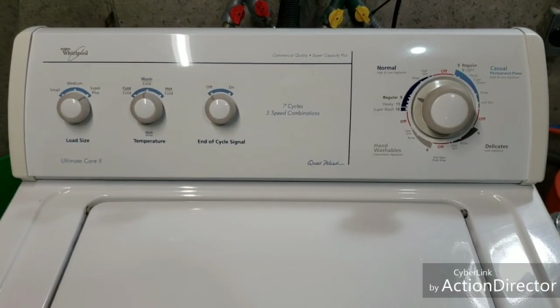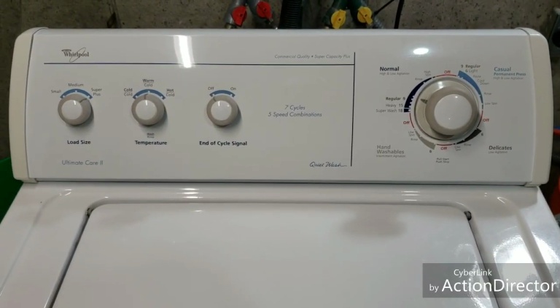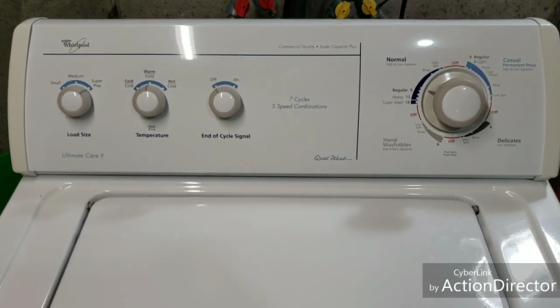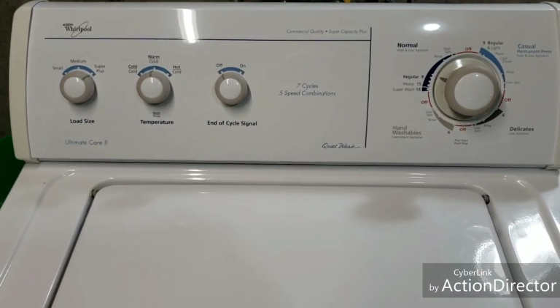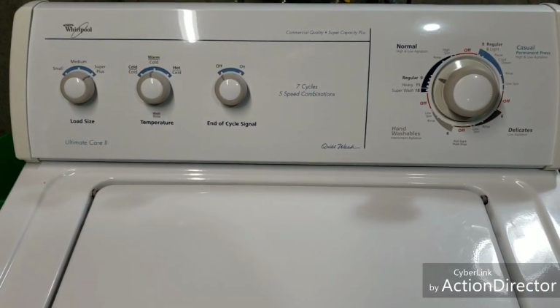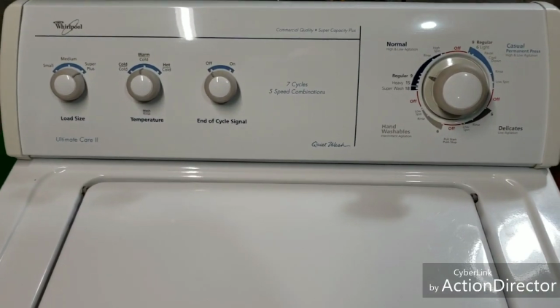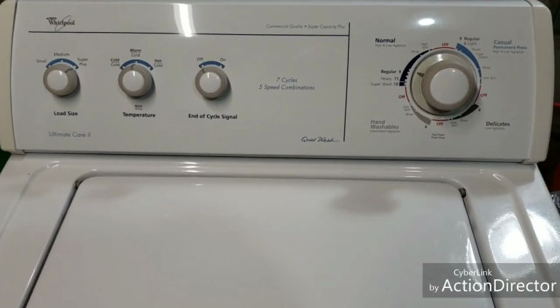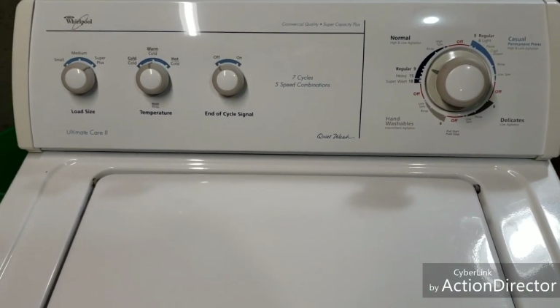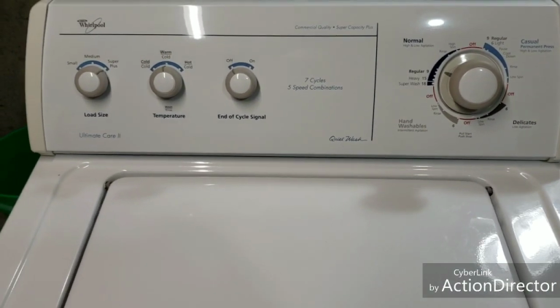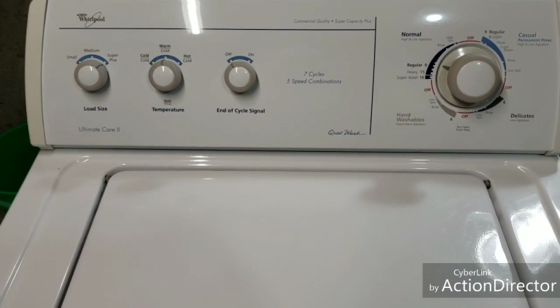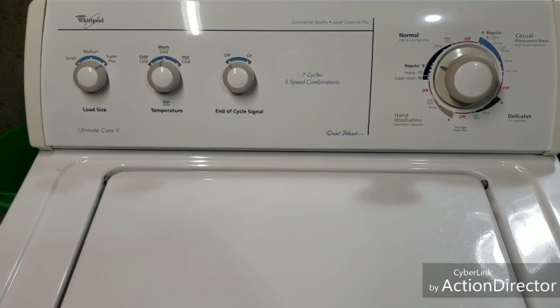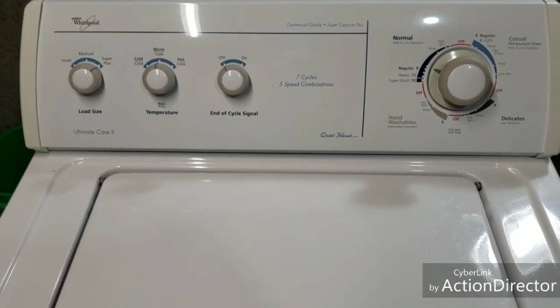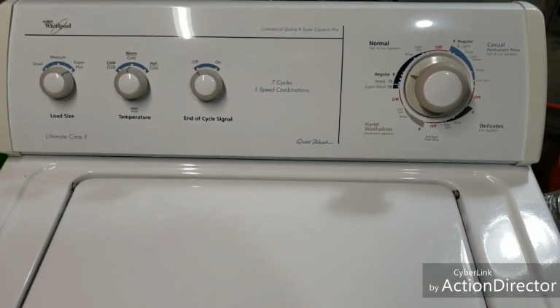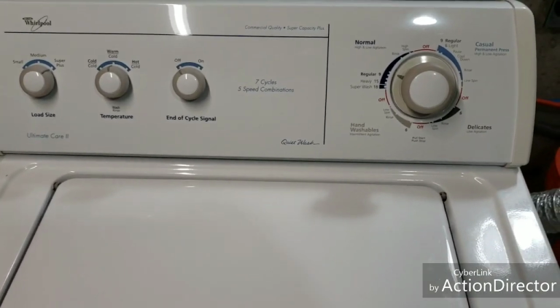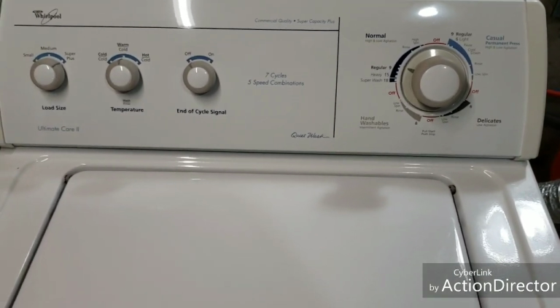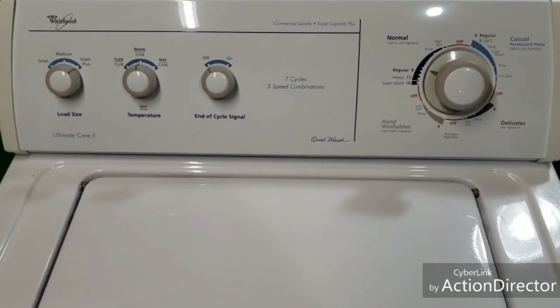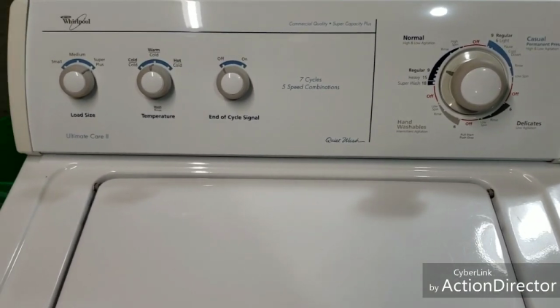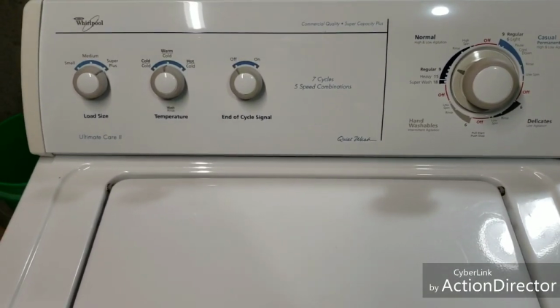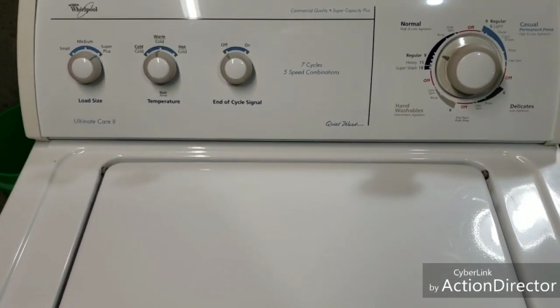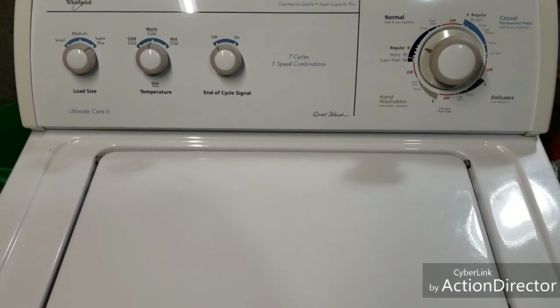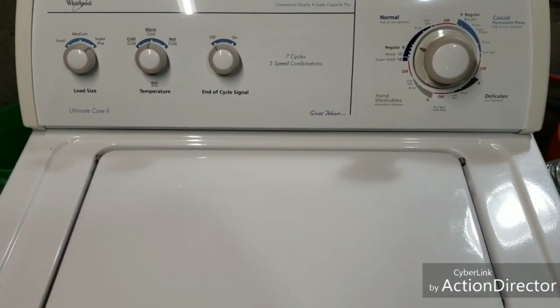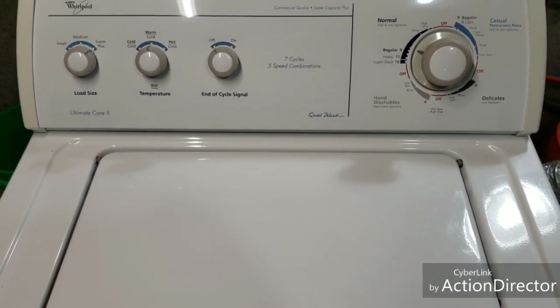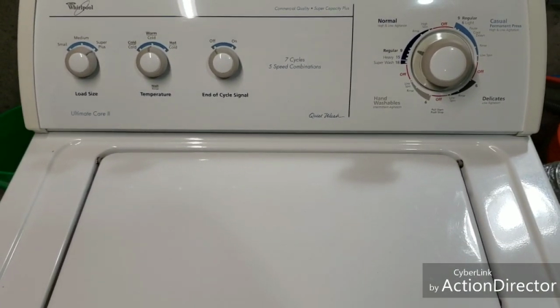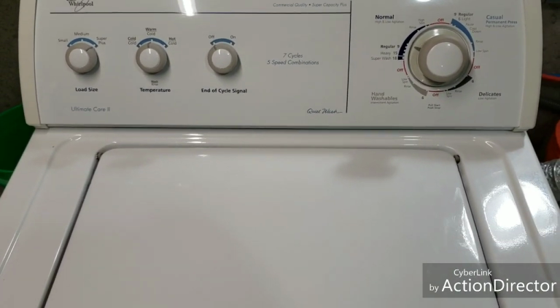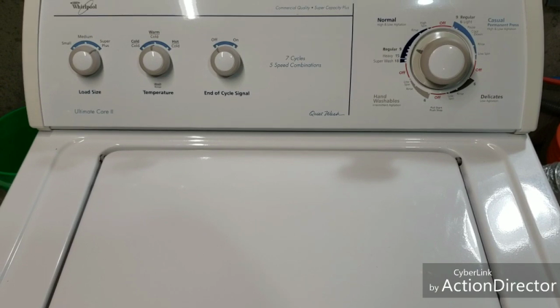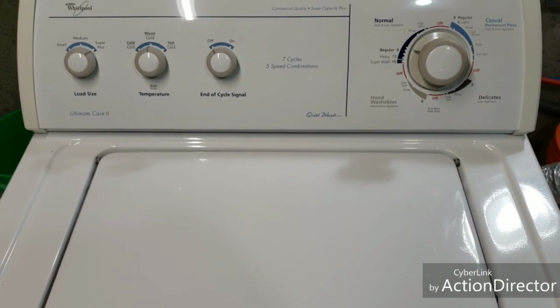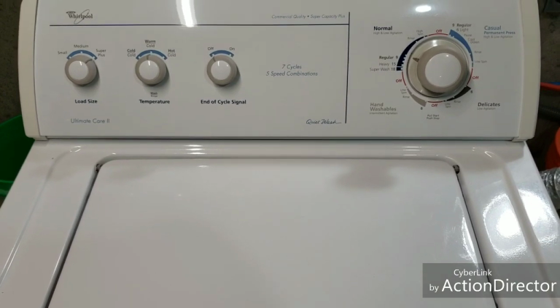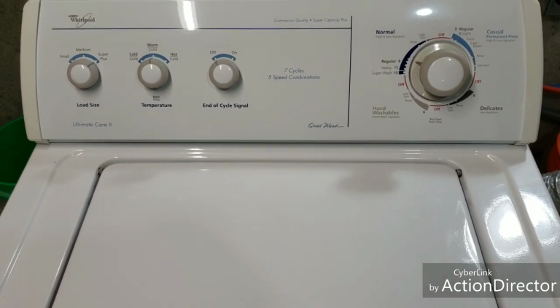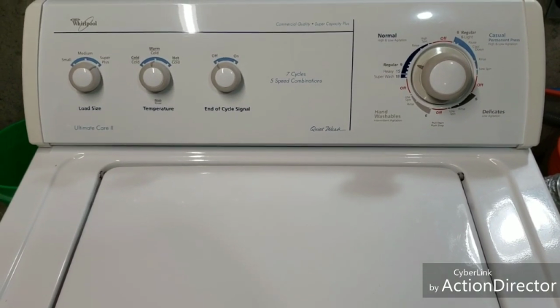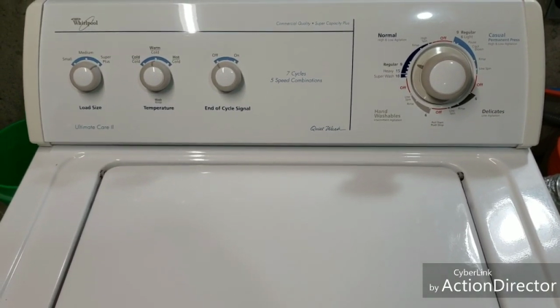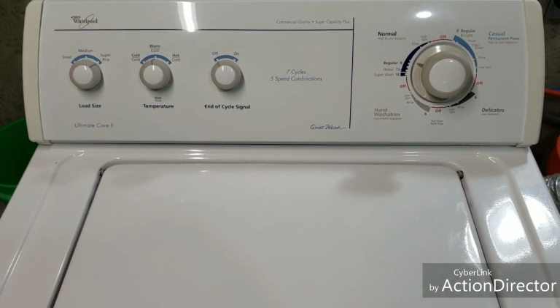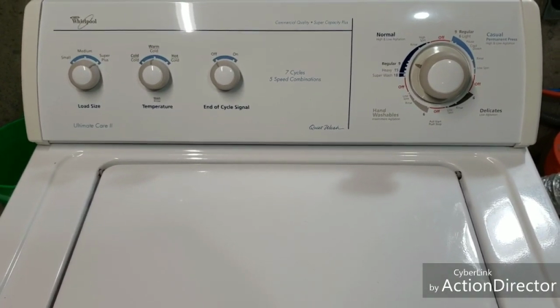Okay guys, I've got a Whirlpool washer in excellent condition, inside and out. It's been thoroughly worked through — 28-point inspection on the washer, 22-point inspection on the dryer — to make sure everything works great.